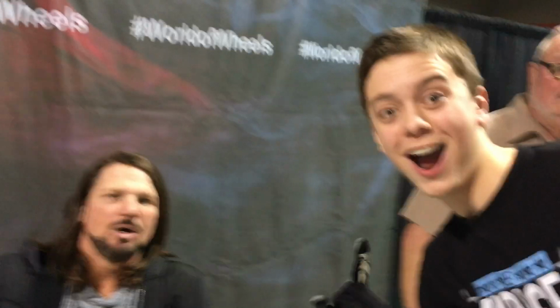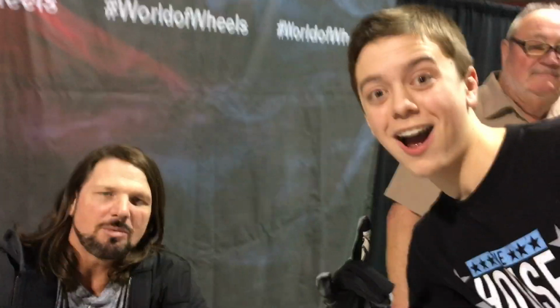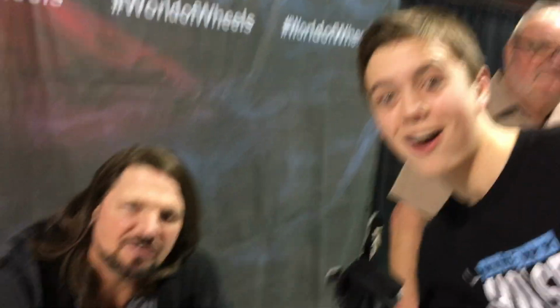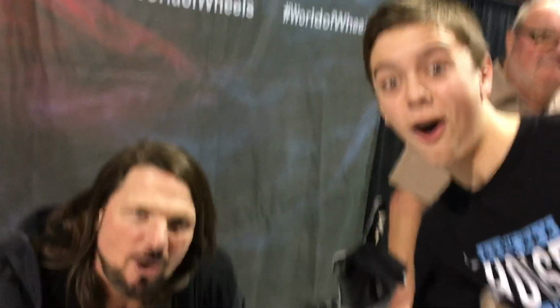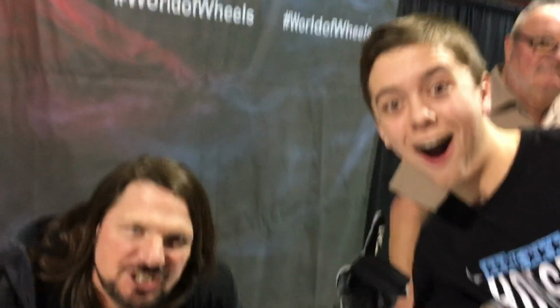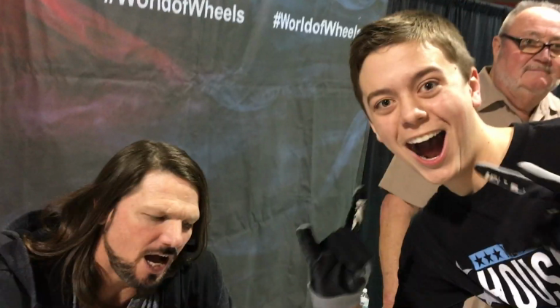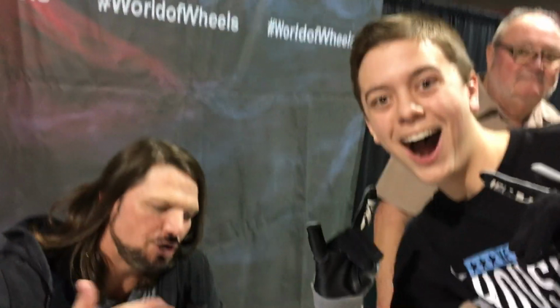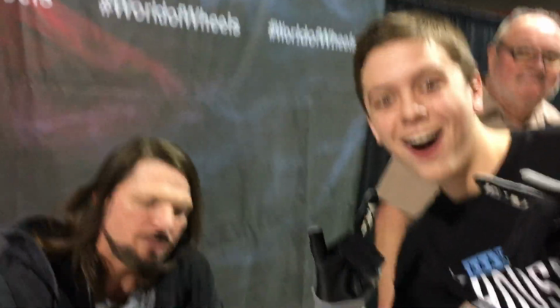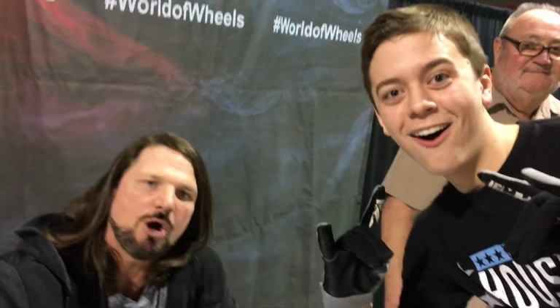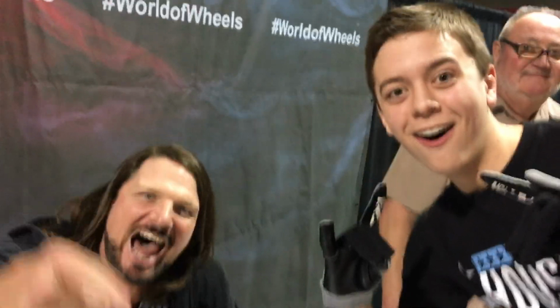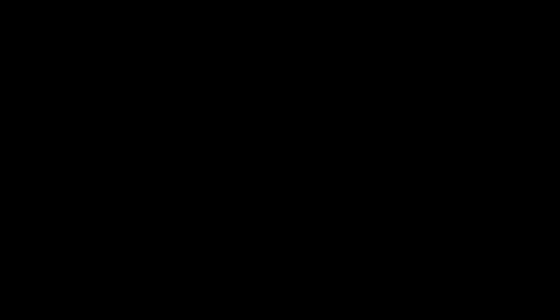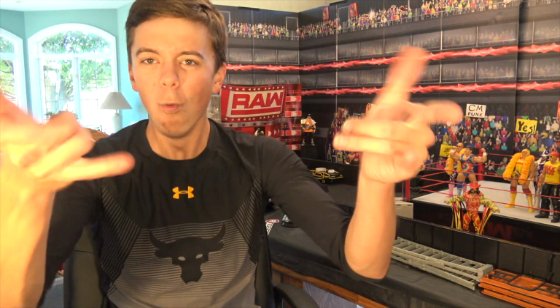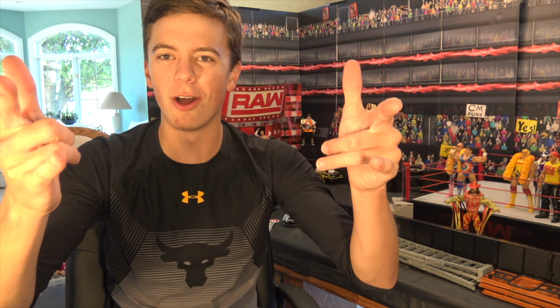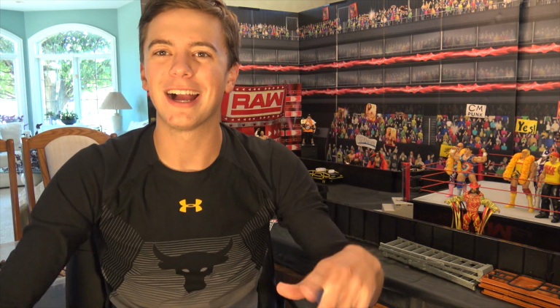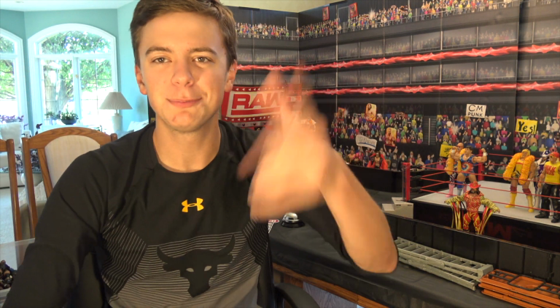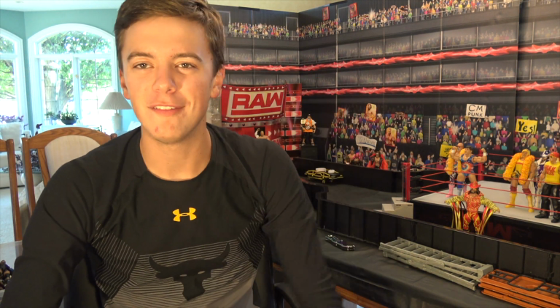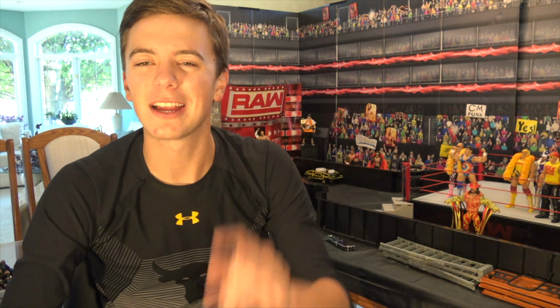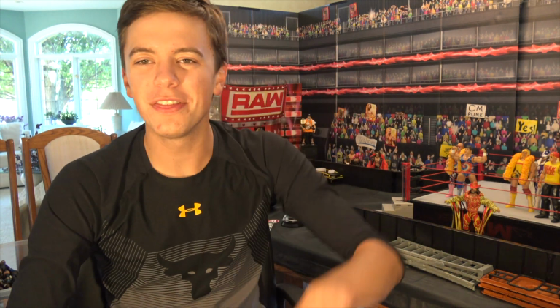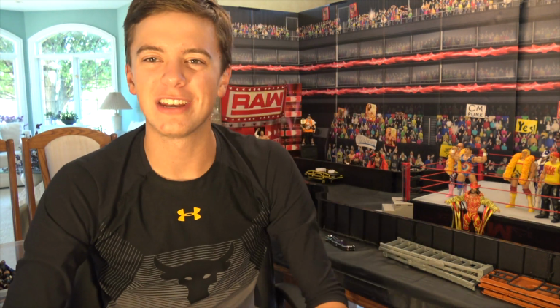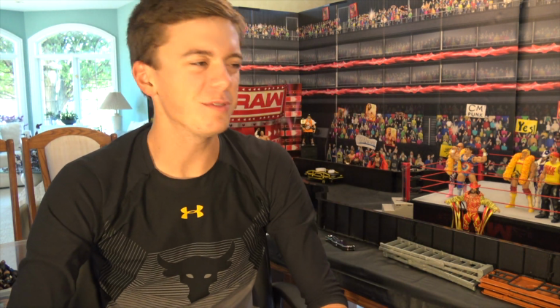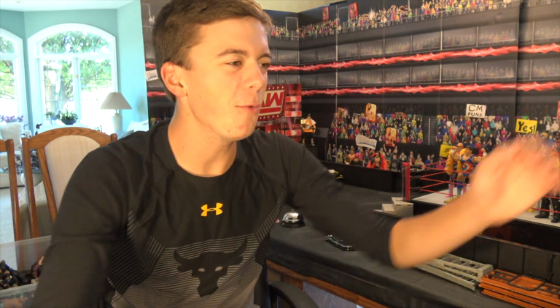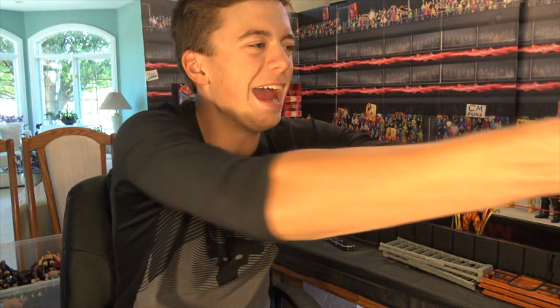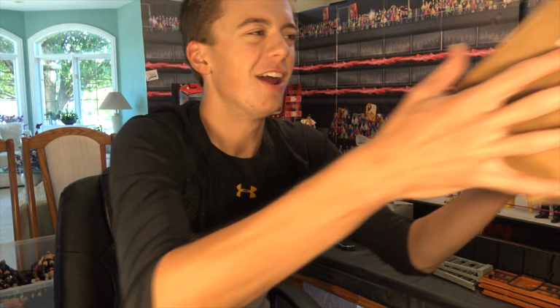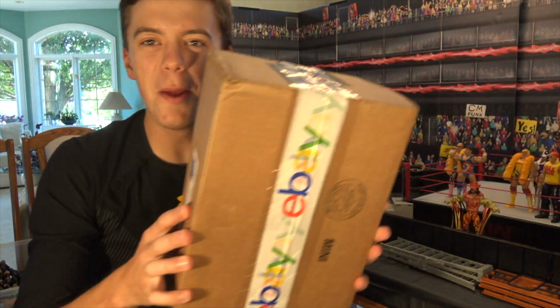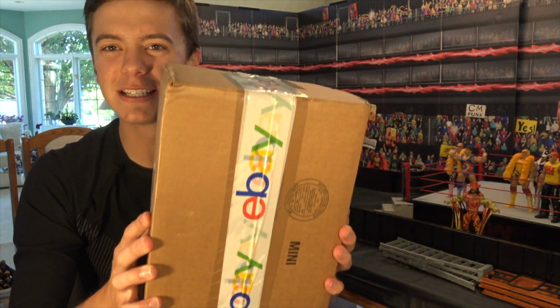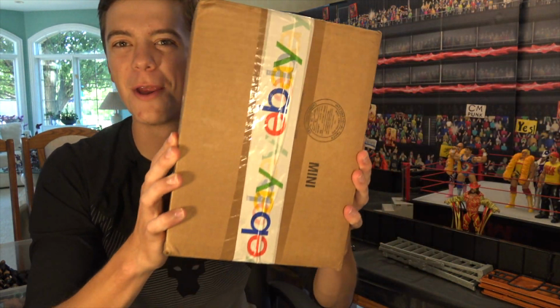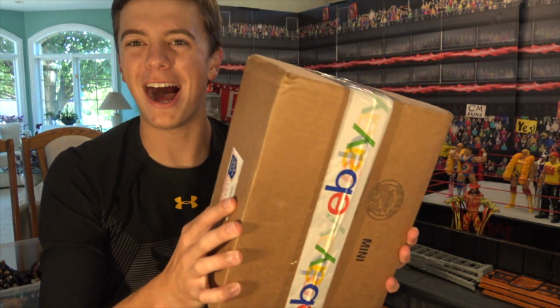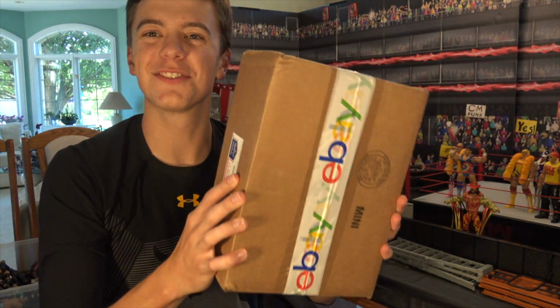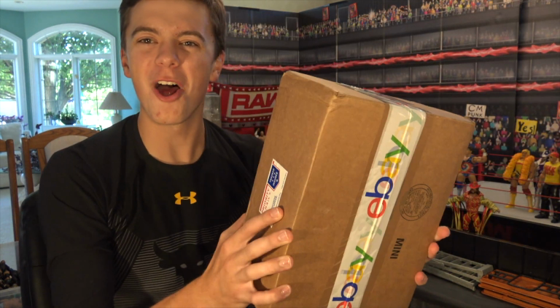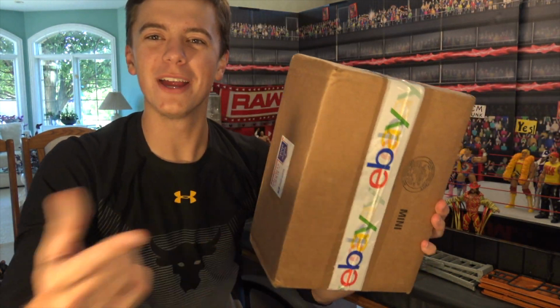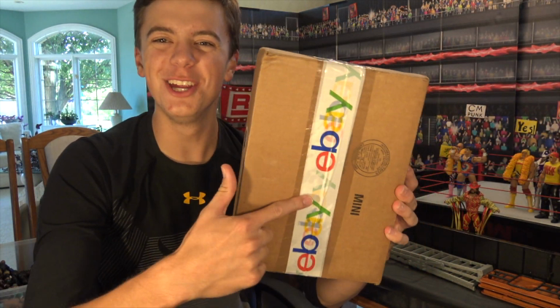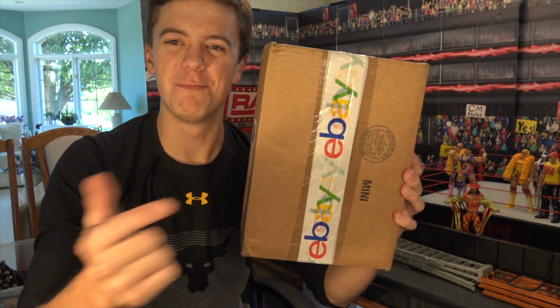What's up guys, the phenomenal AJ Styles and you're watching BrettO Live. What is going on guys, BrettO Live back with another video and today we have a mystery box from eBay.